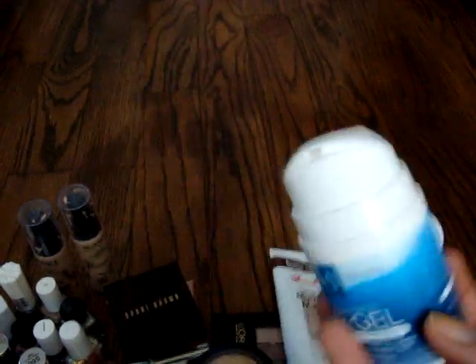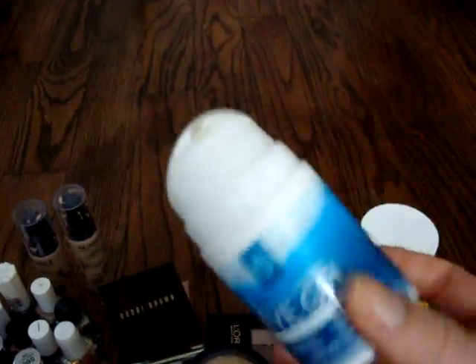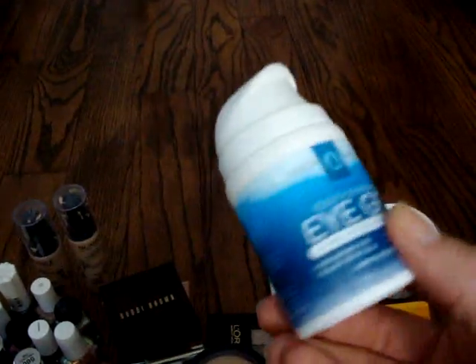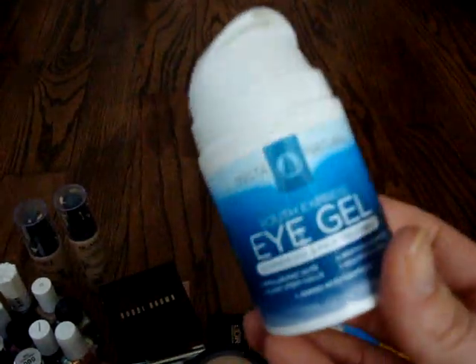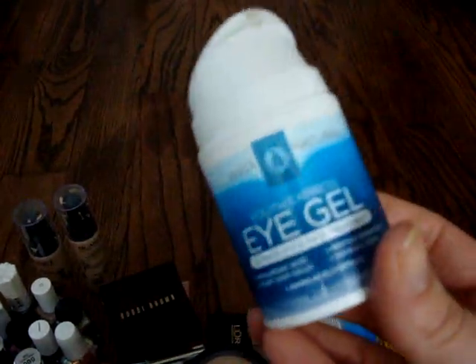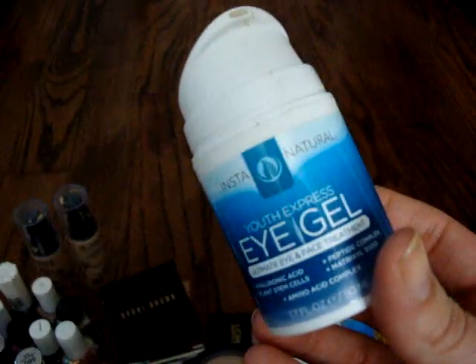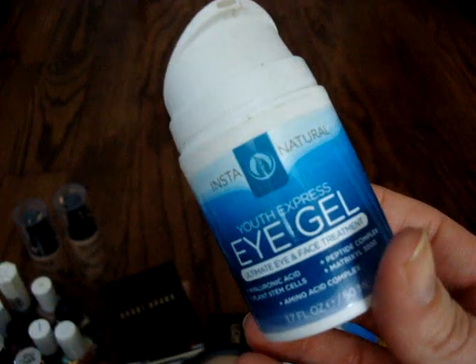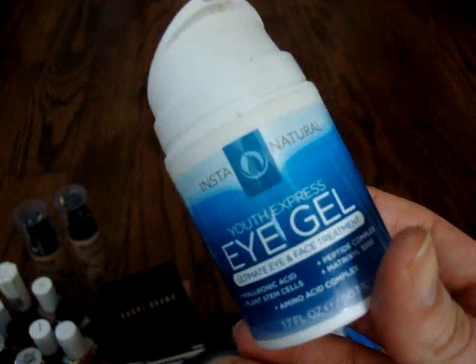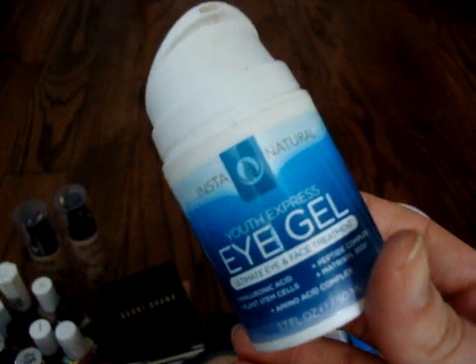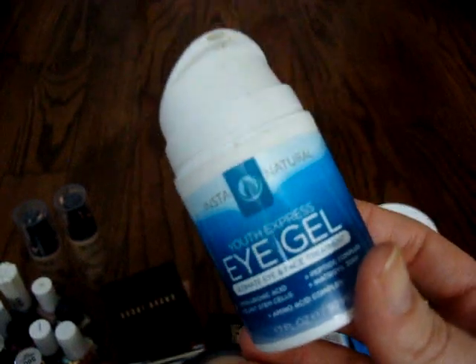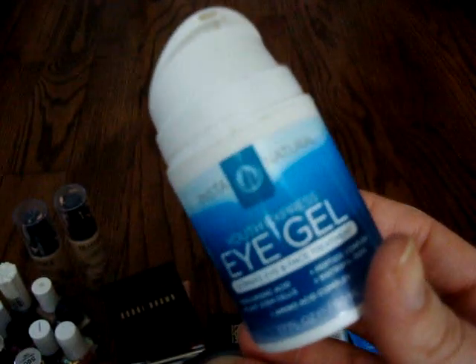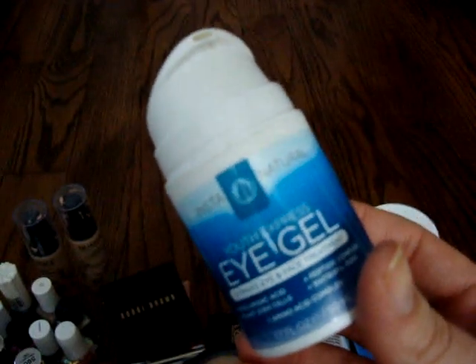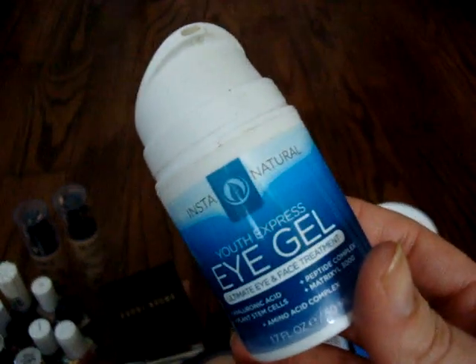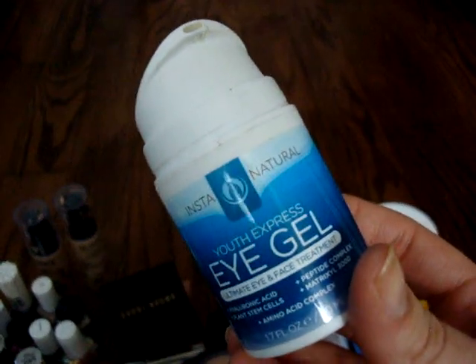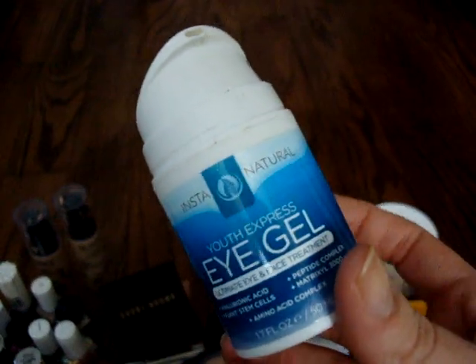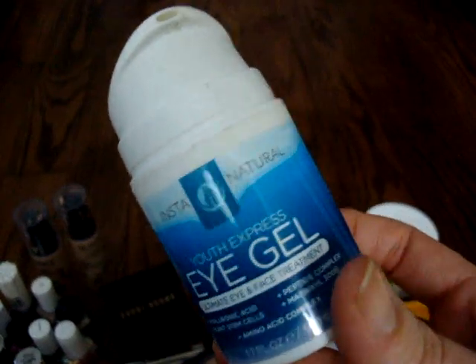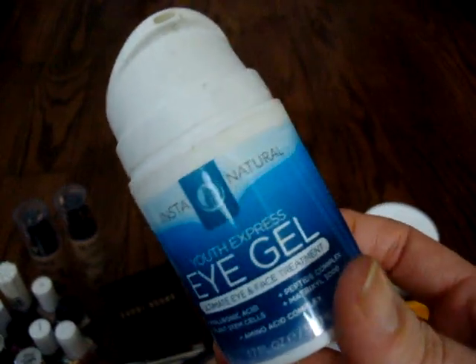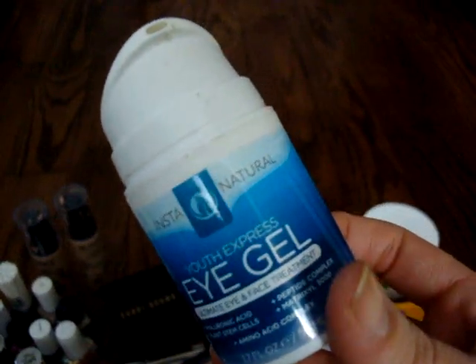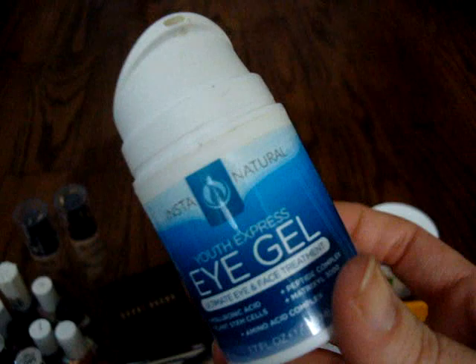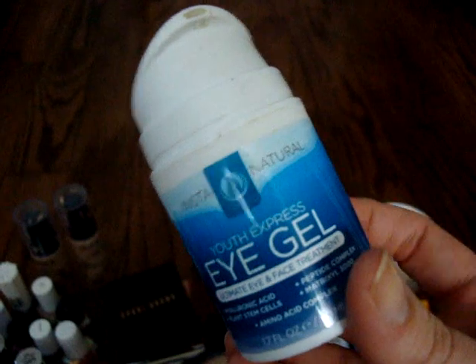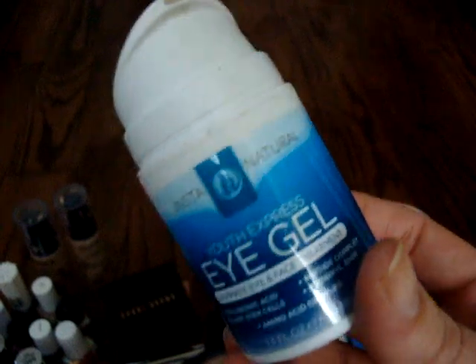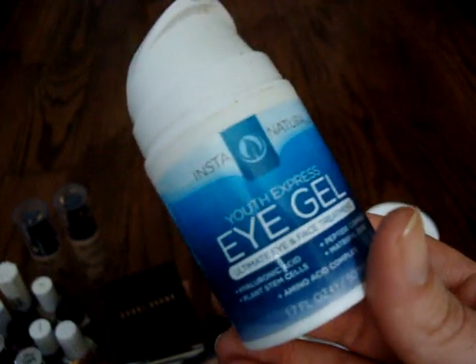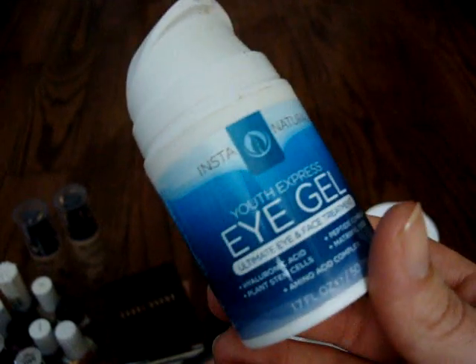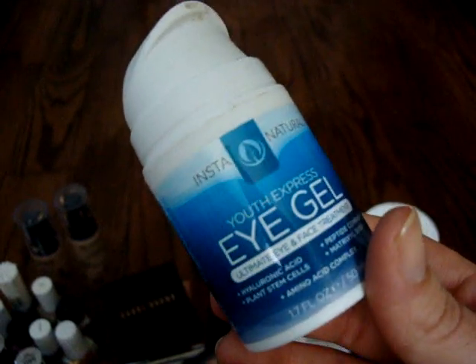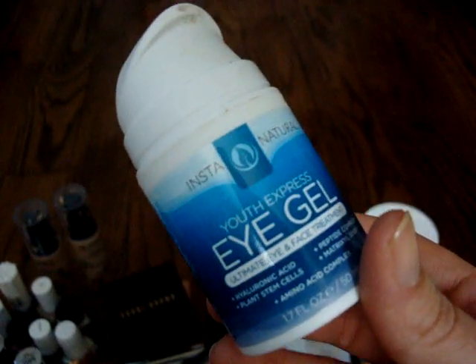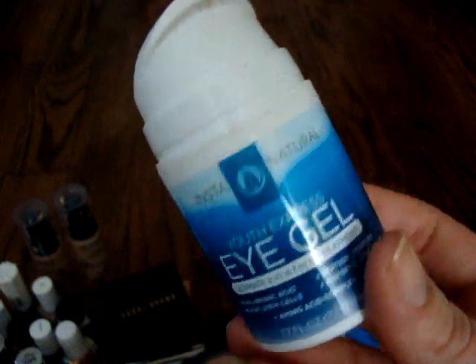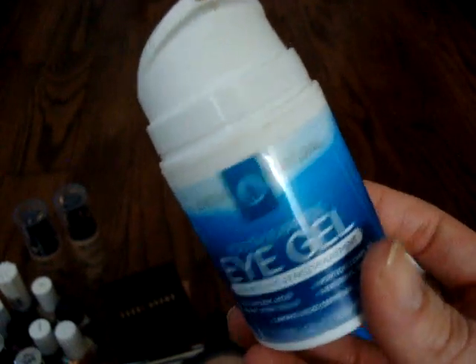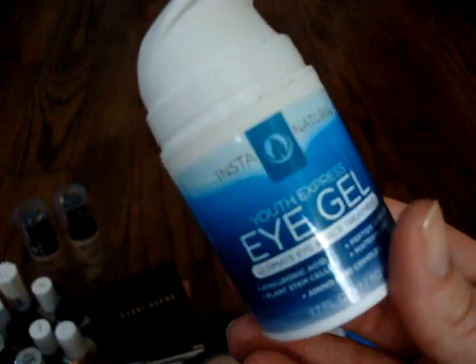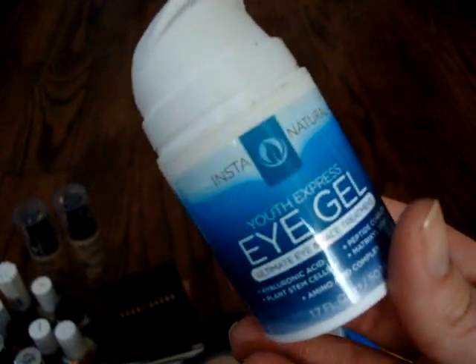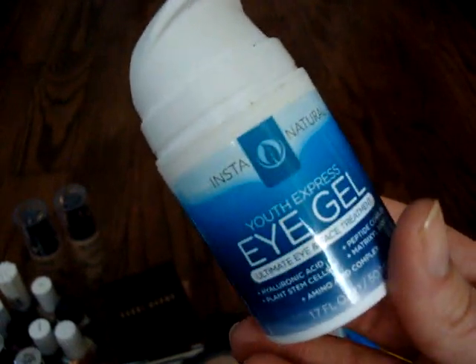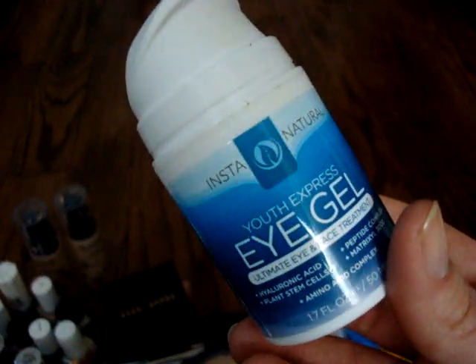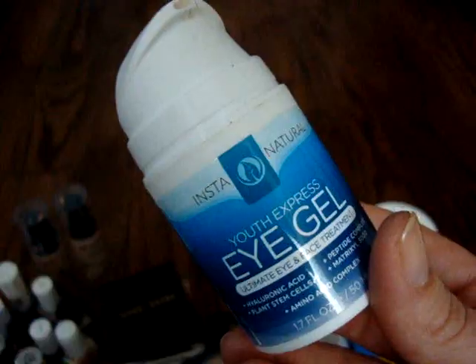I also have a really big Insta Natural Eye Gel. I did a review on this a while back and I mentioned that it's just a little bit sticky under the eye, and it's not something I wanted to hold on to.